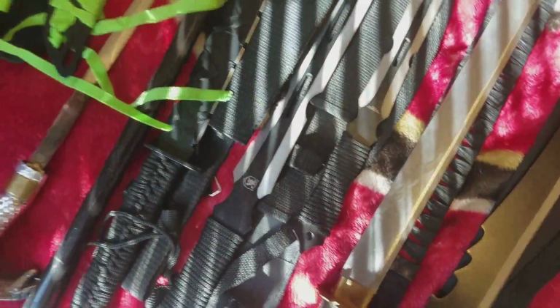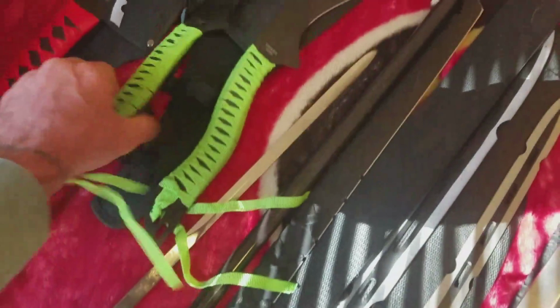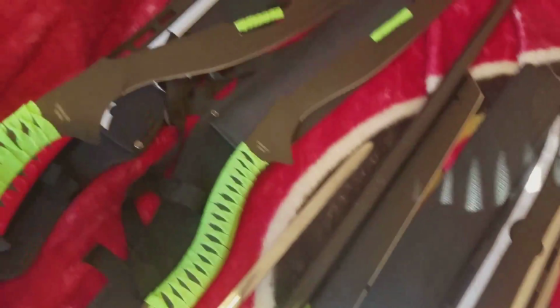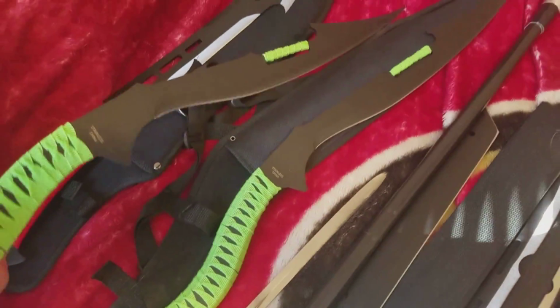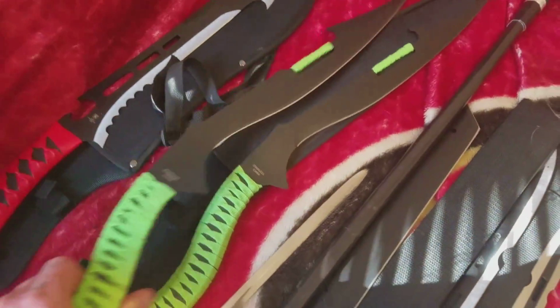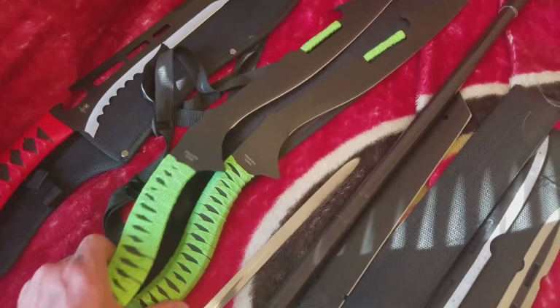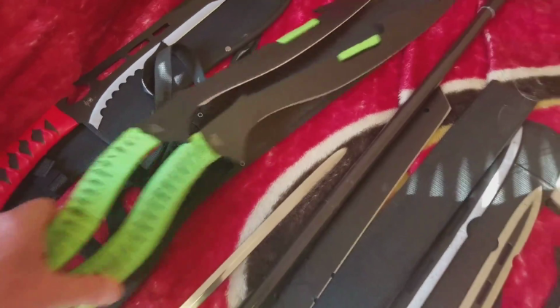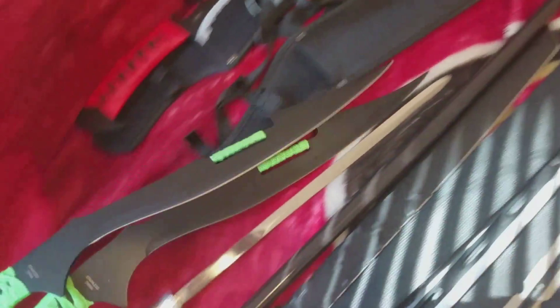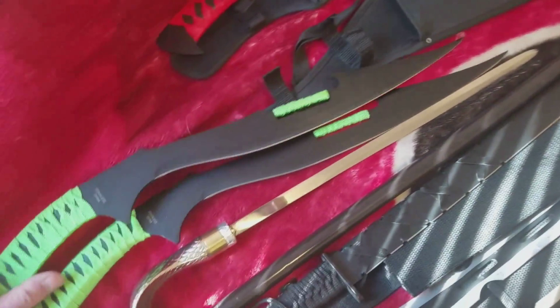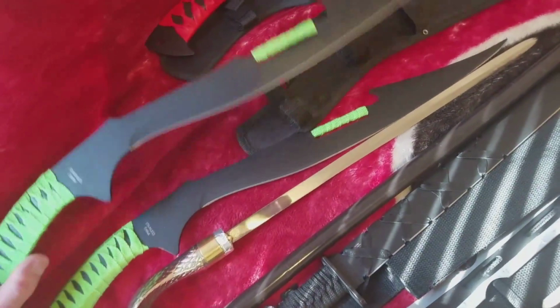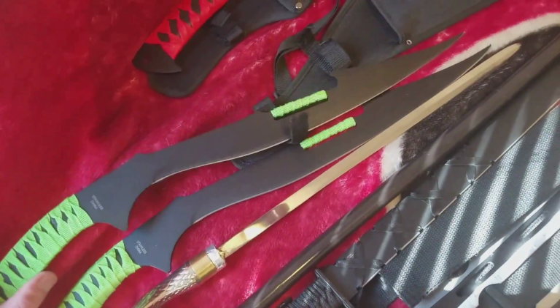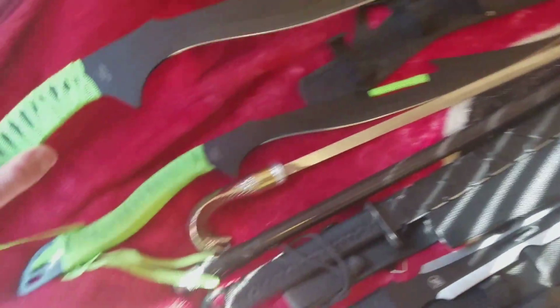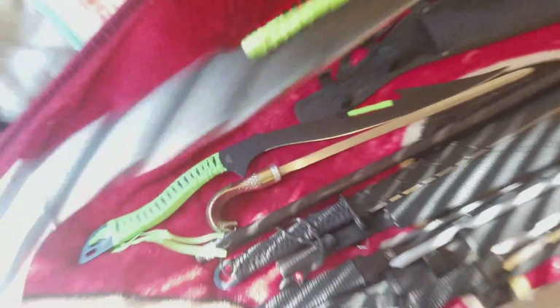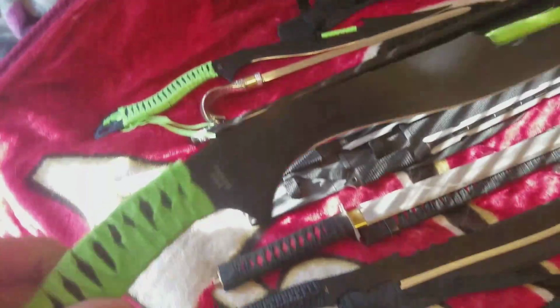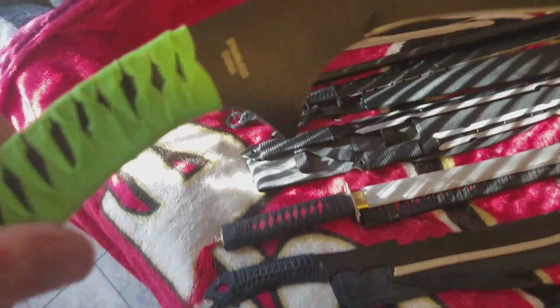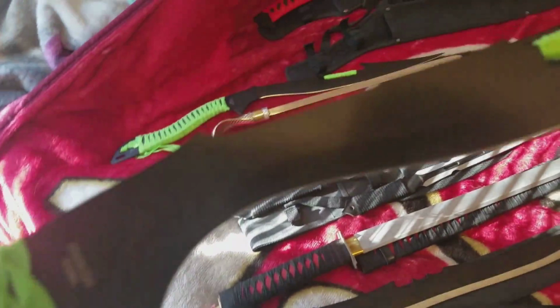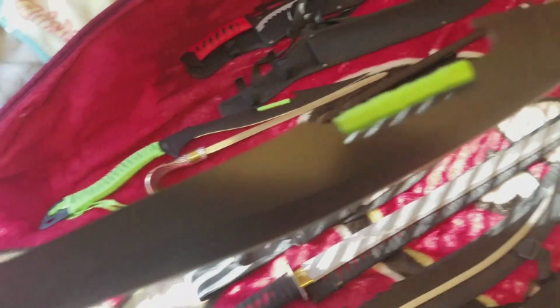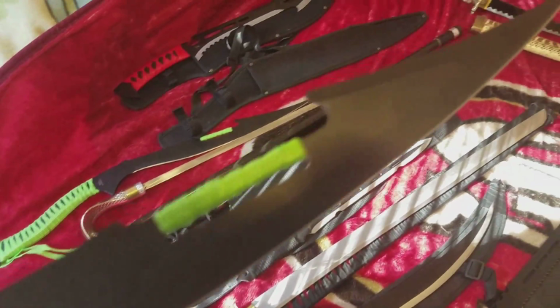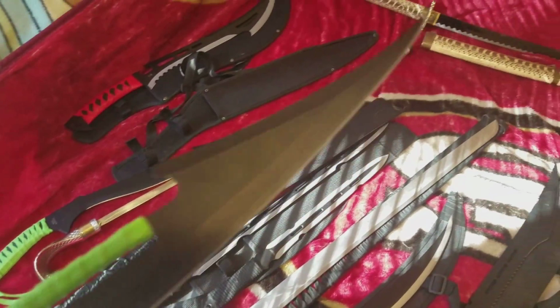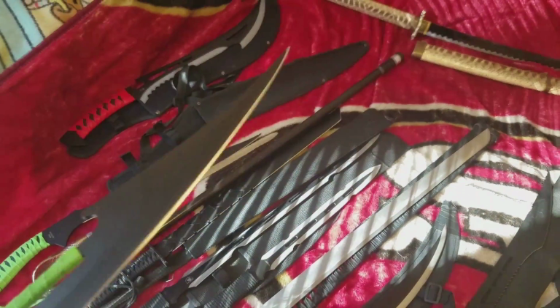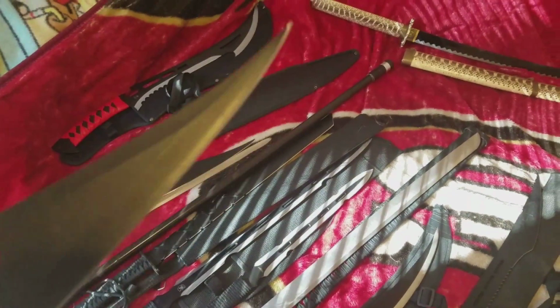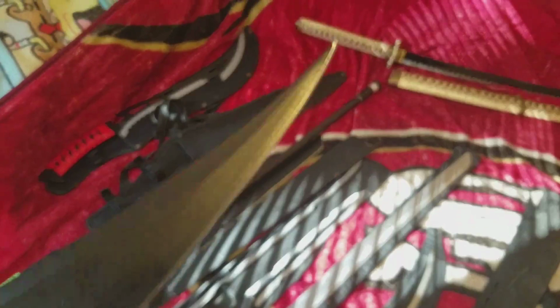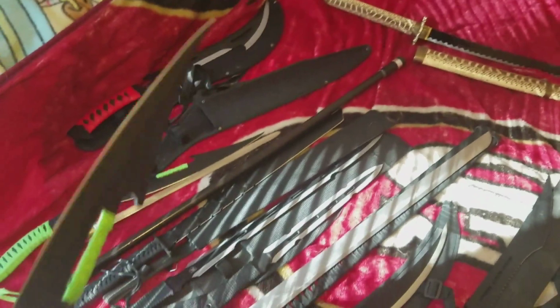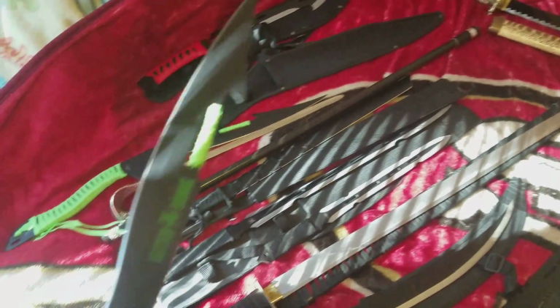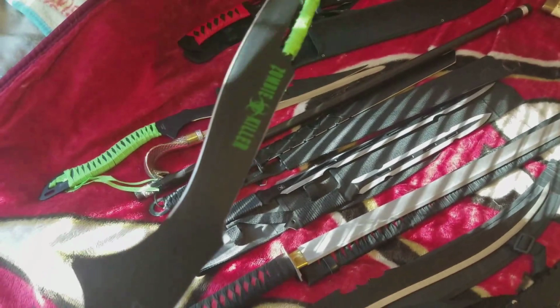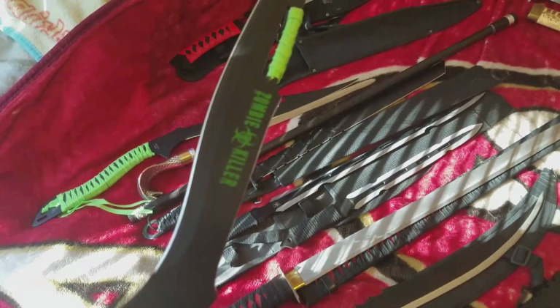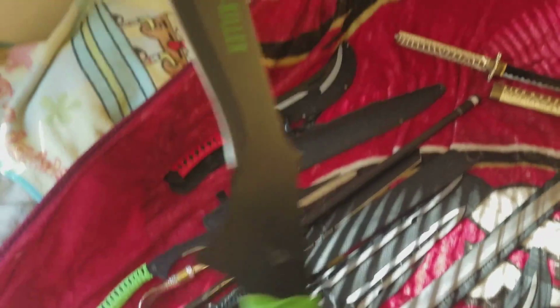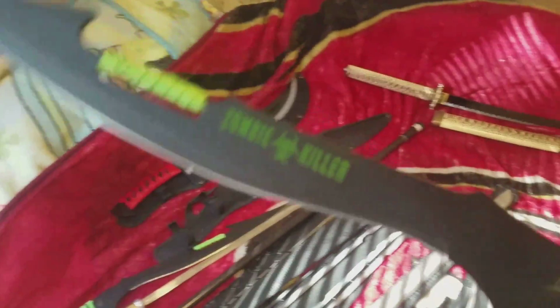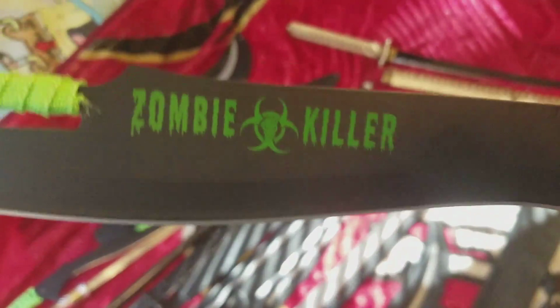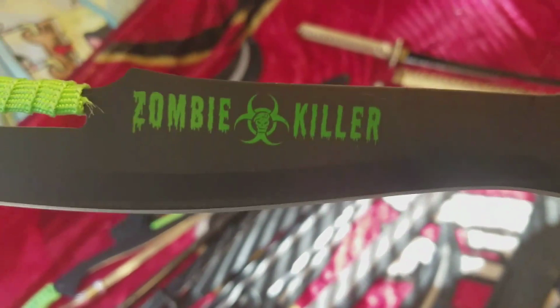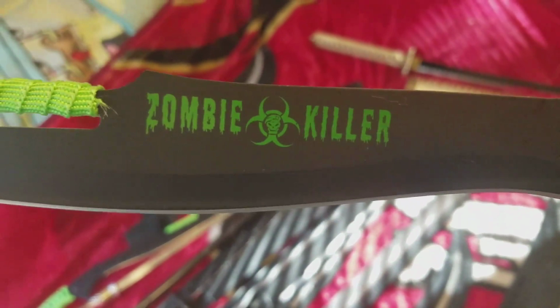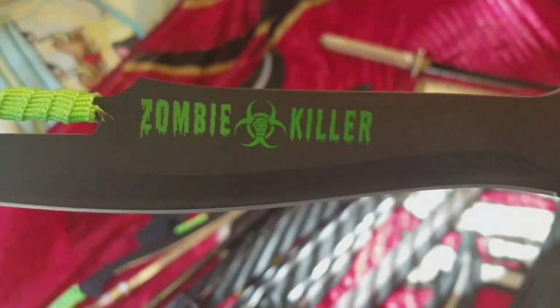This is a double set — they're matching swords. Zombie killer.